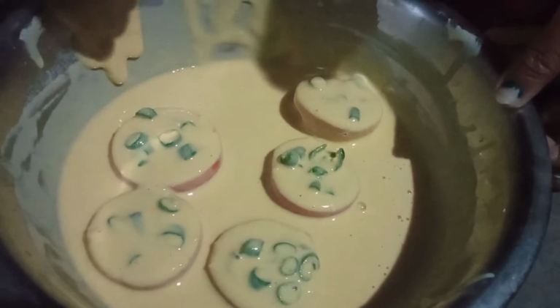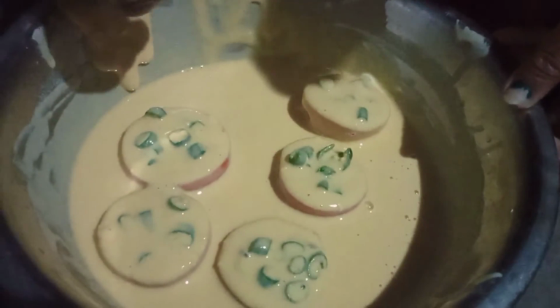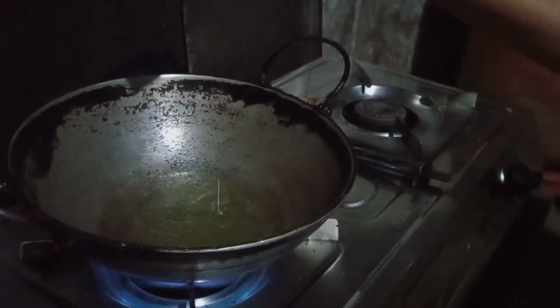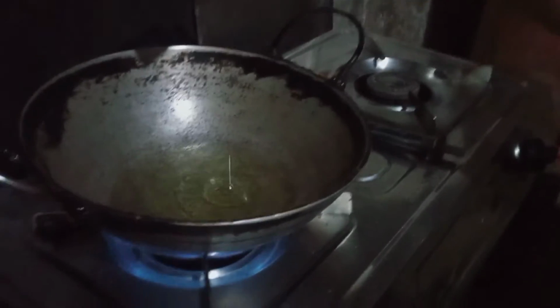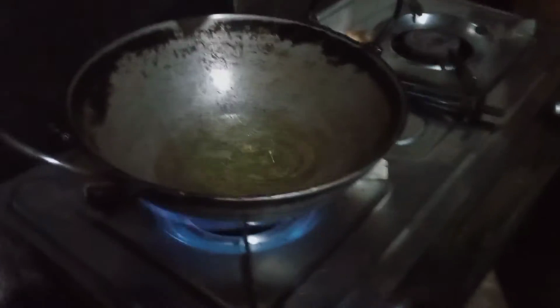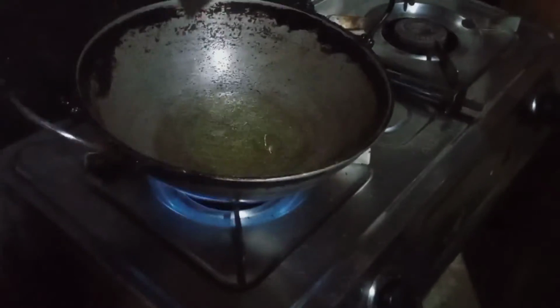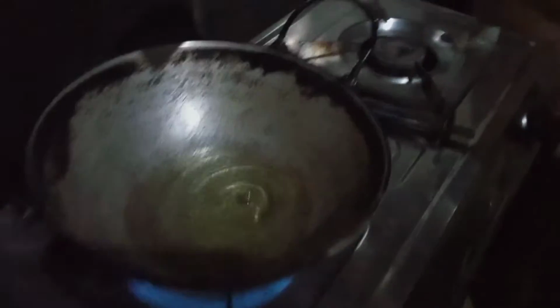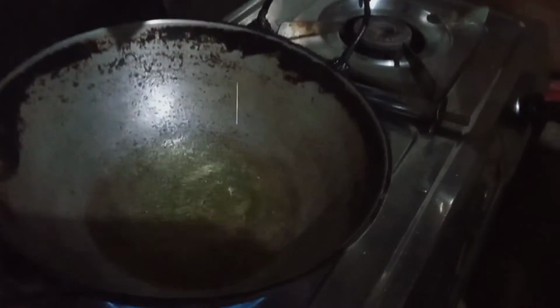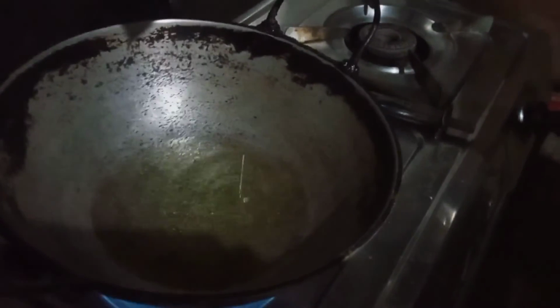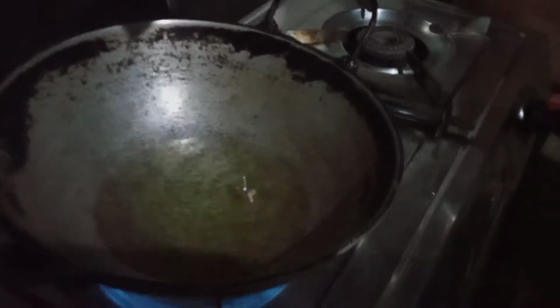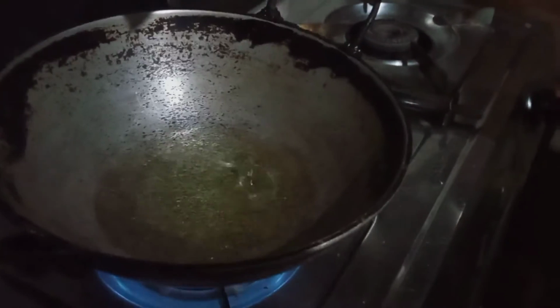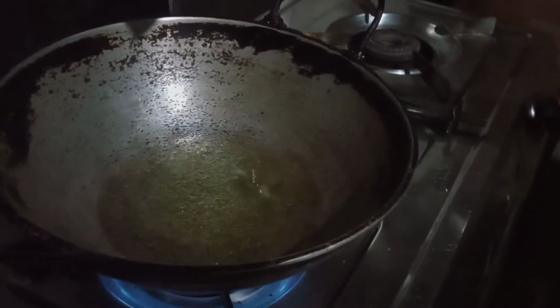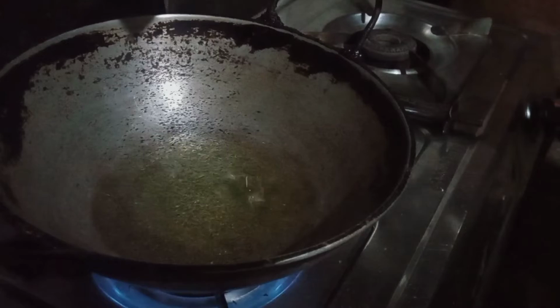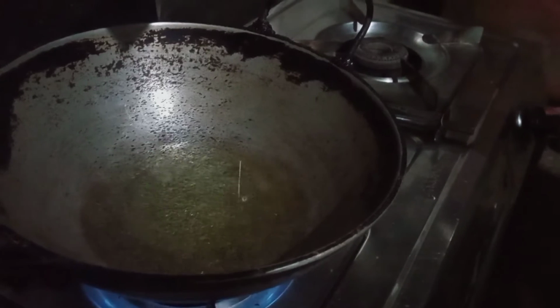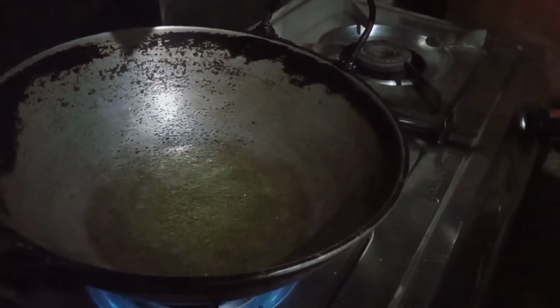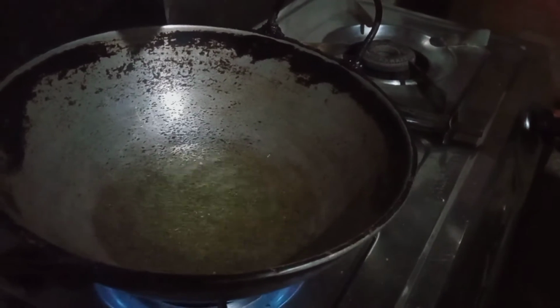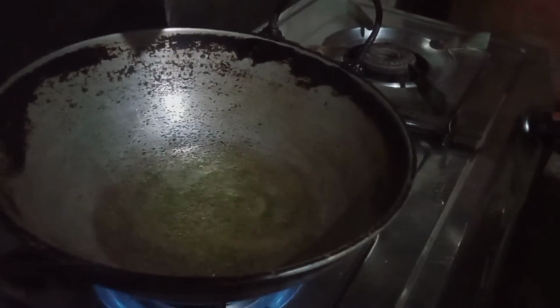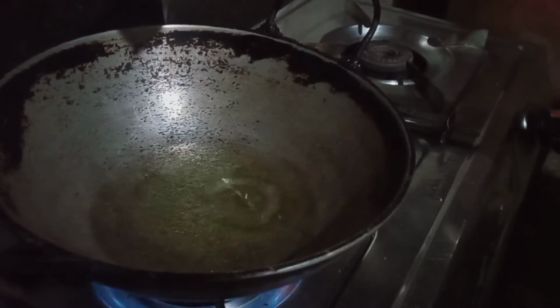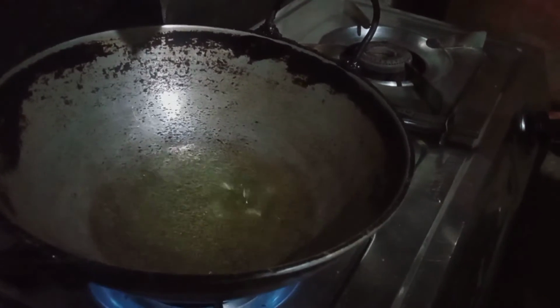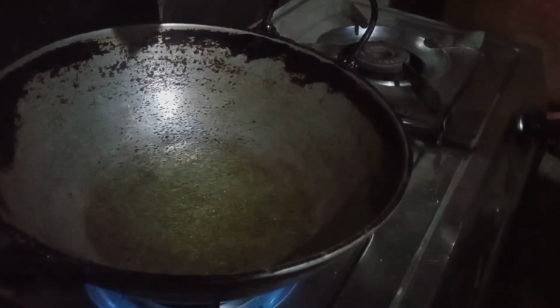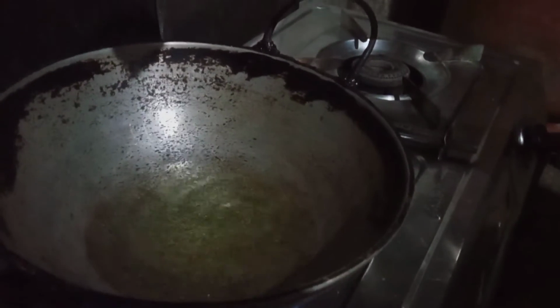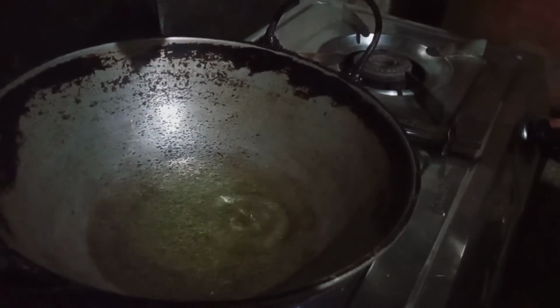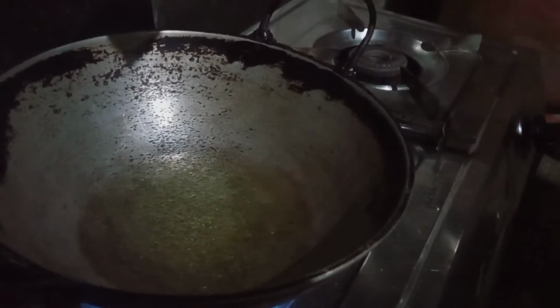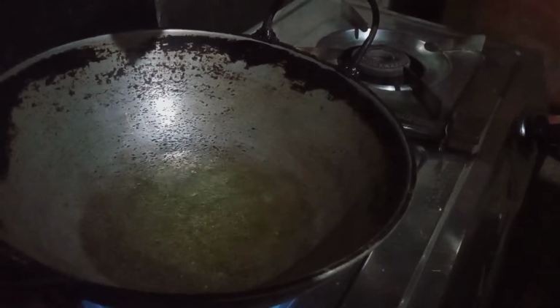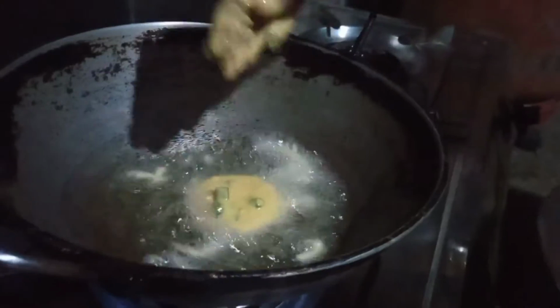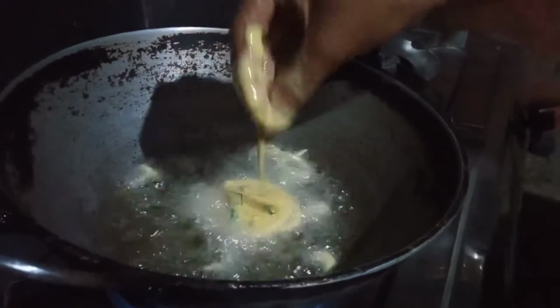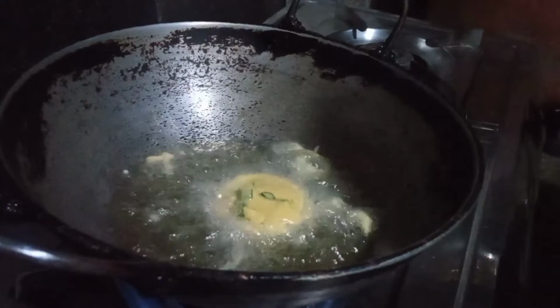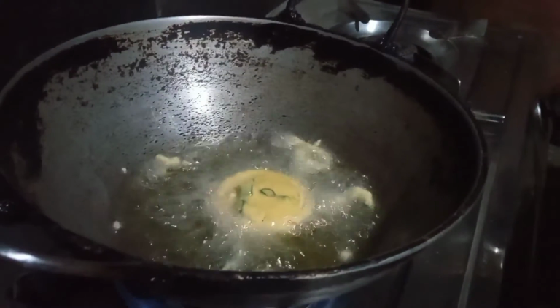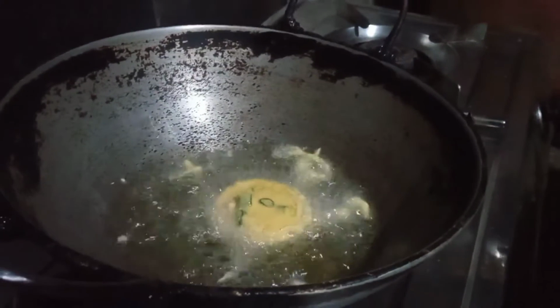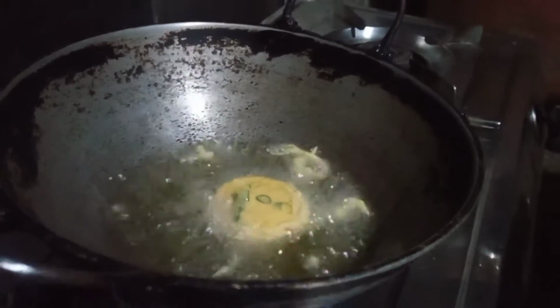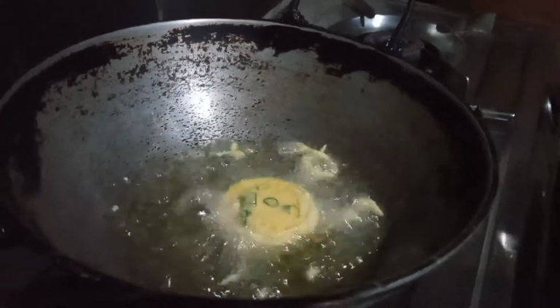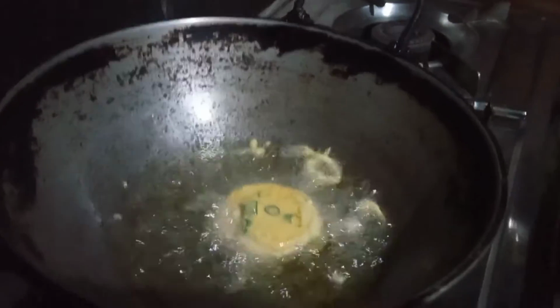This is our tomato seeds. The tomato seeds are growing. We used to get tomato seeds, and we needed to prepare our tomato seeds.